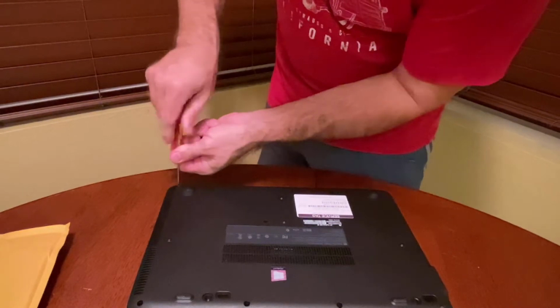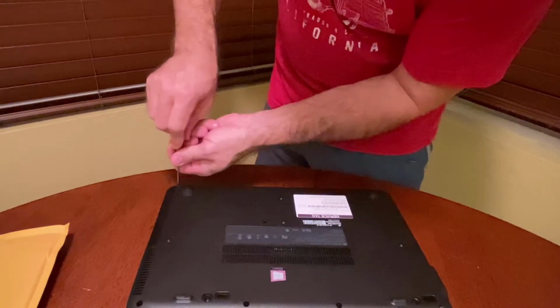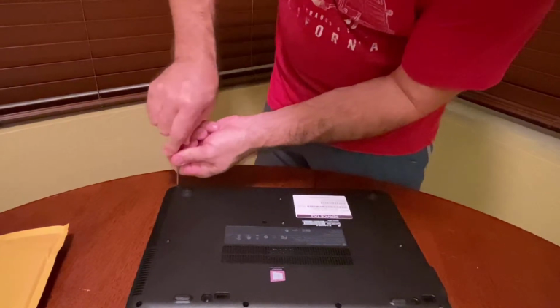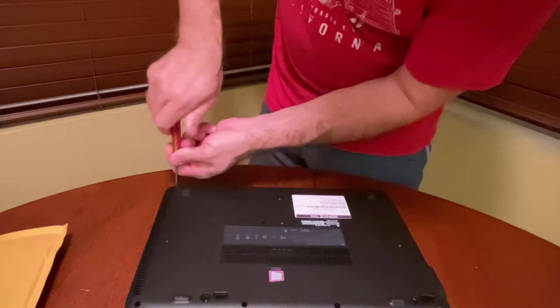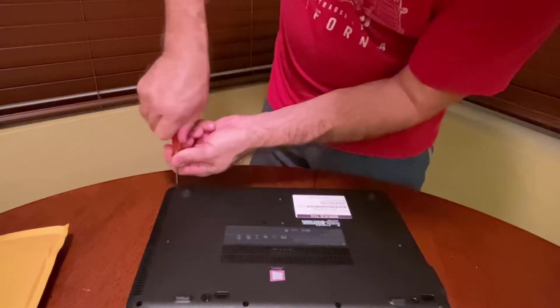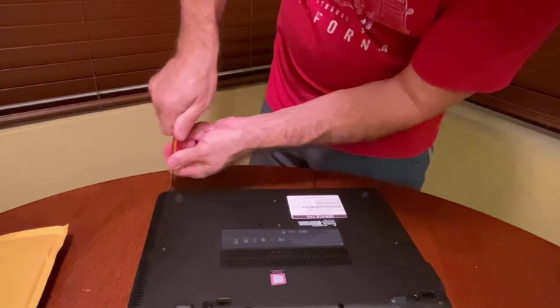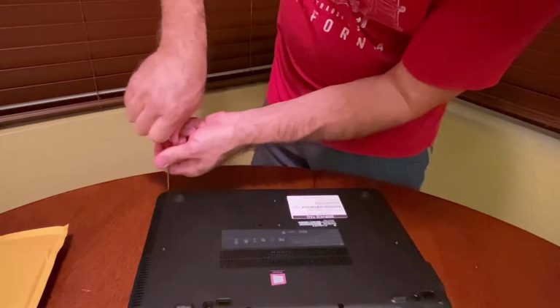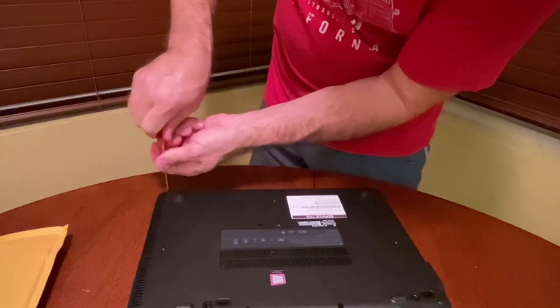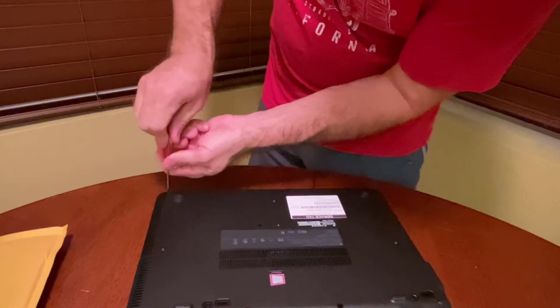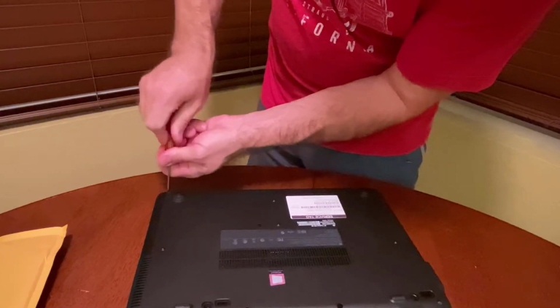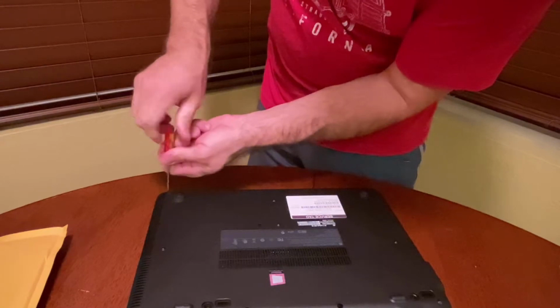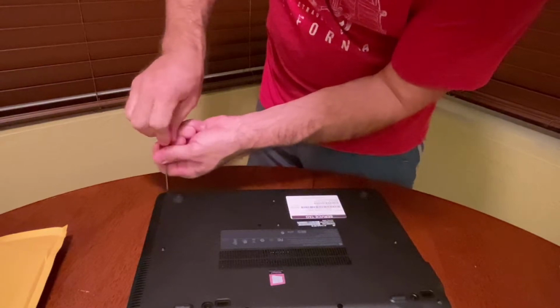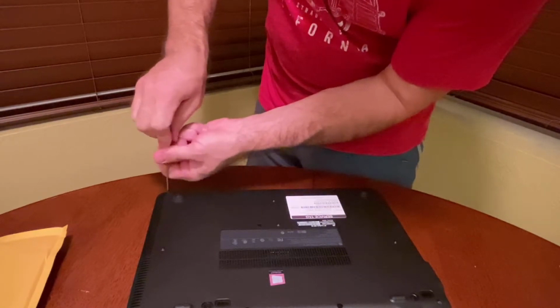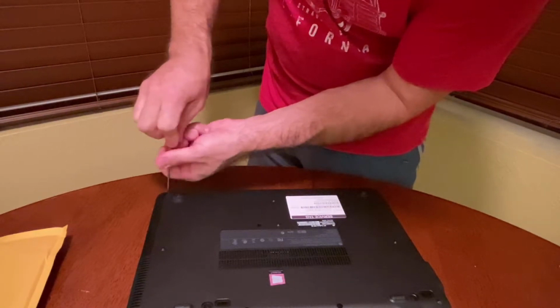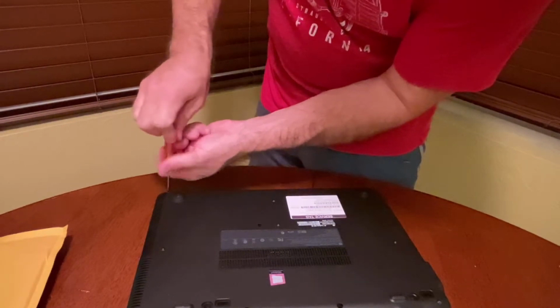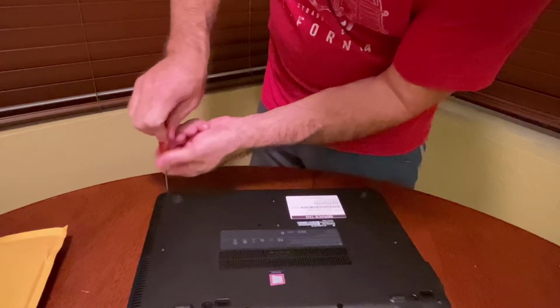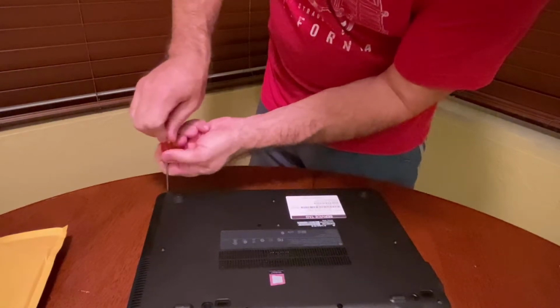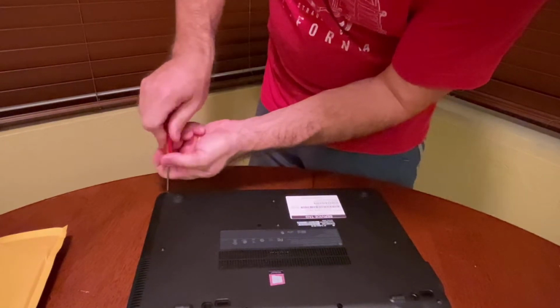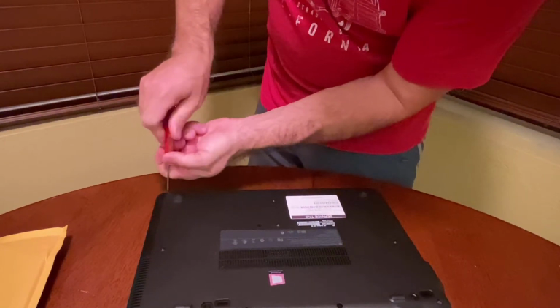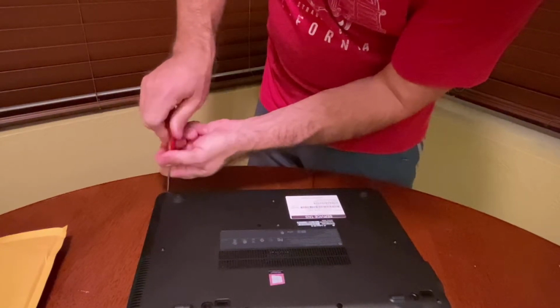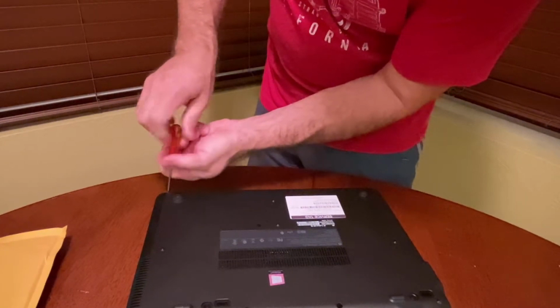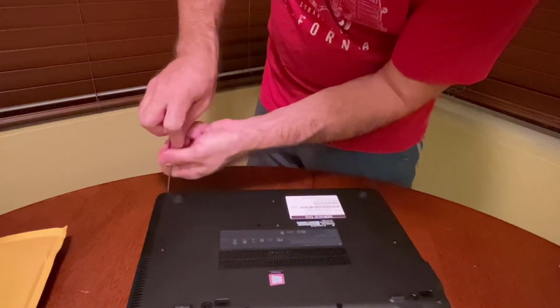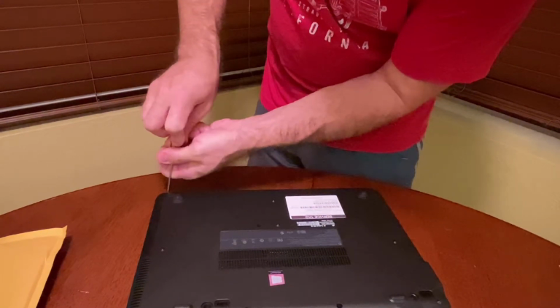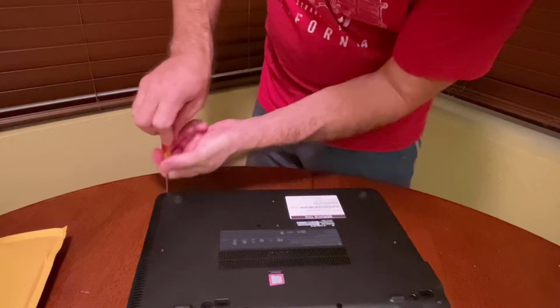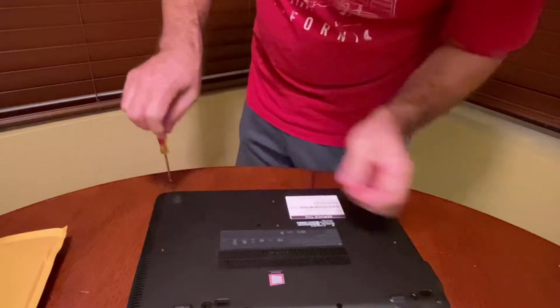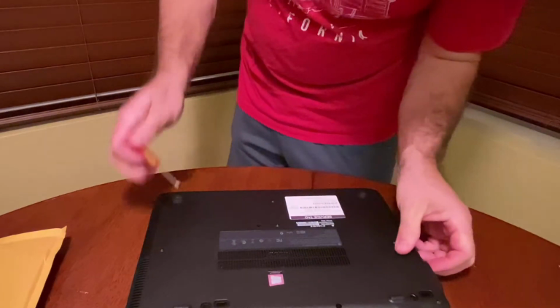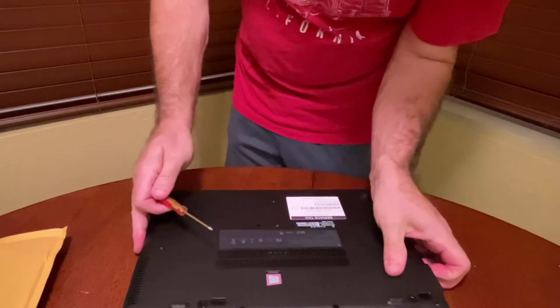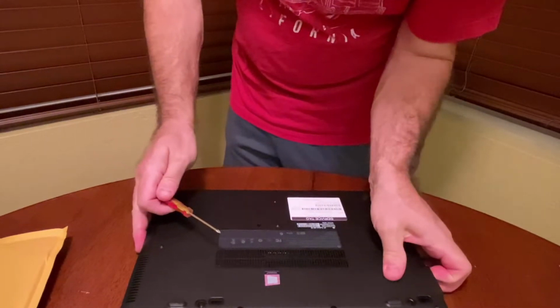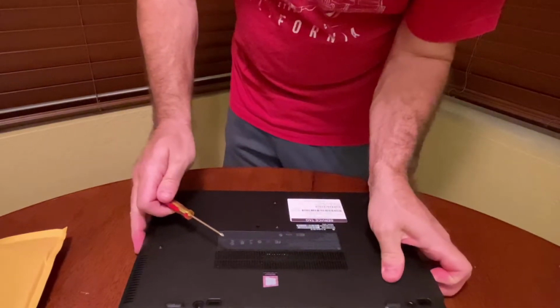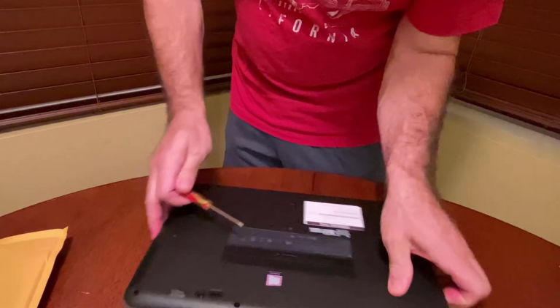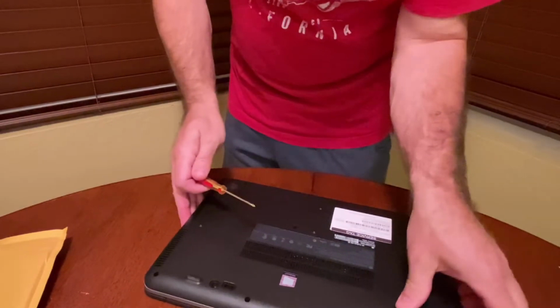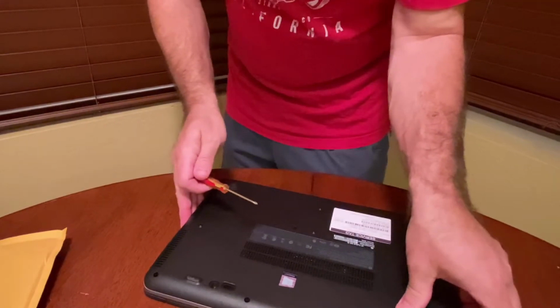You need to have the right tools — that goes for anything. You need the right tools to do the job; you don't want to mess up those screws.